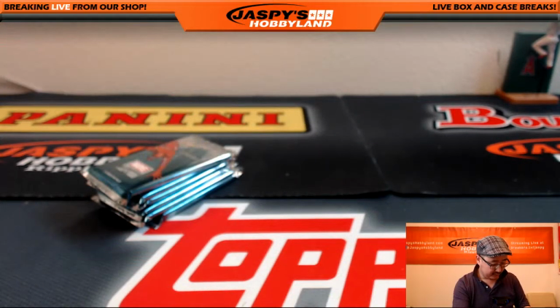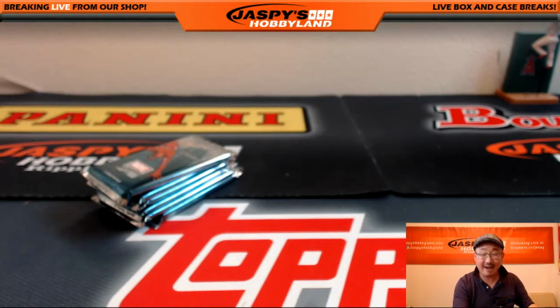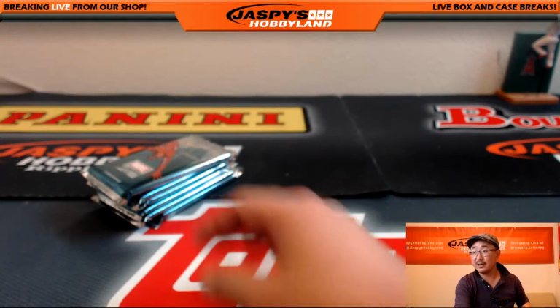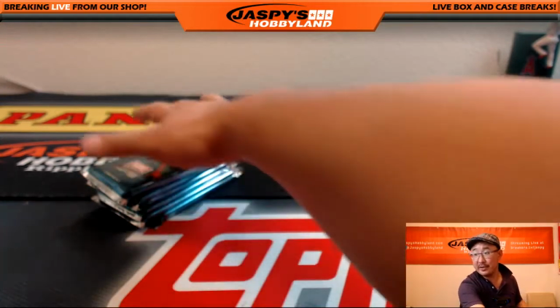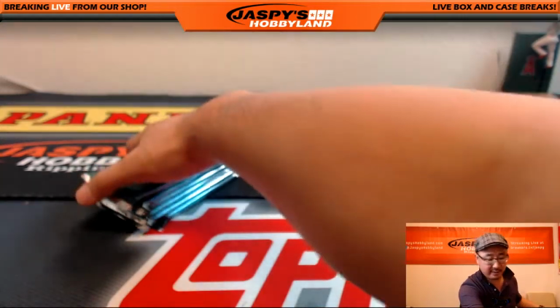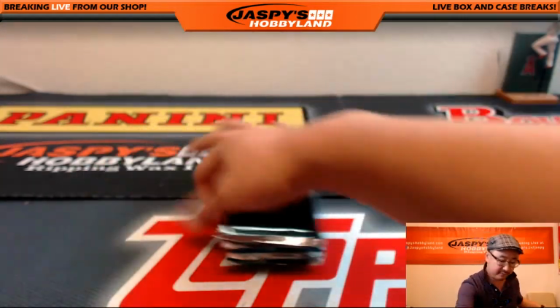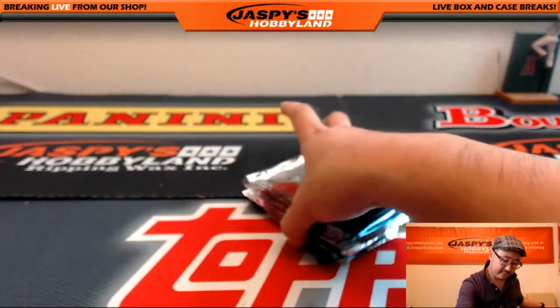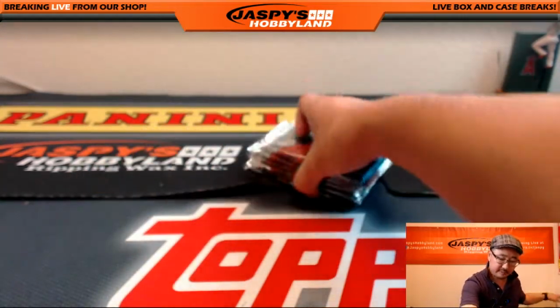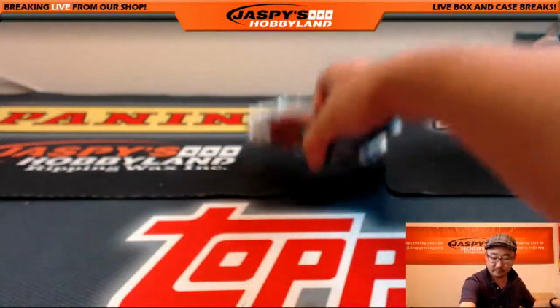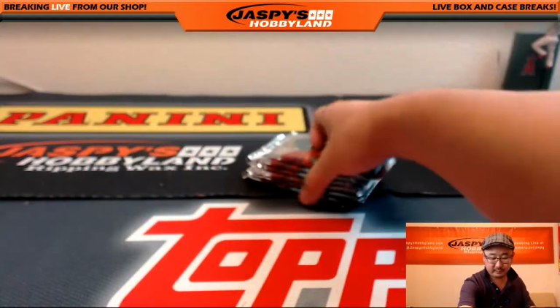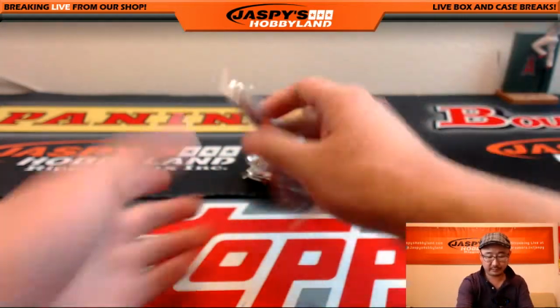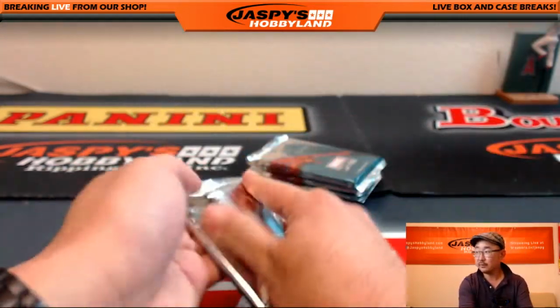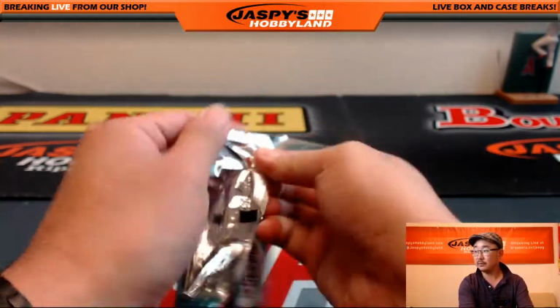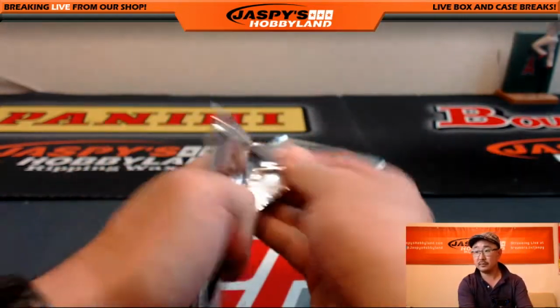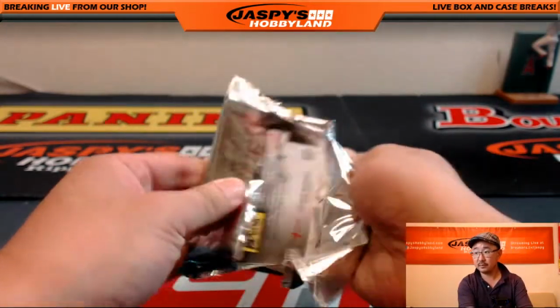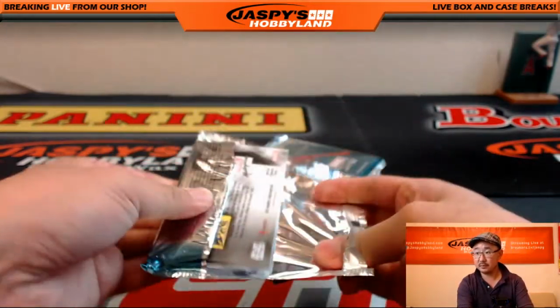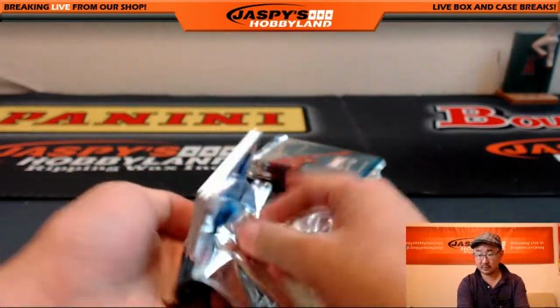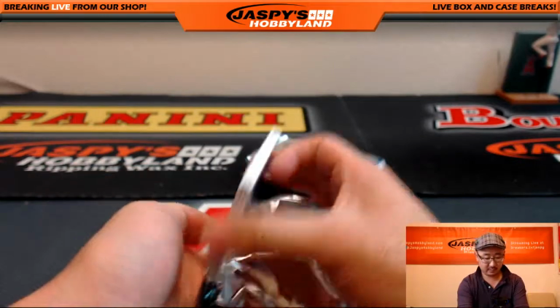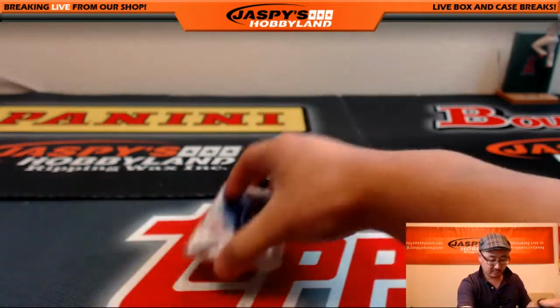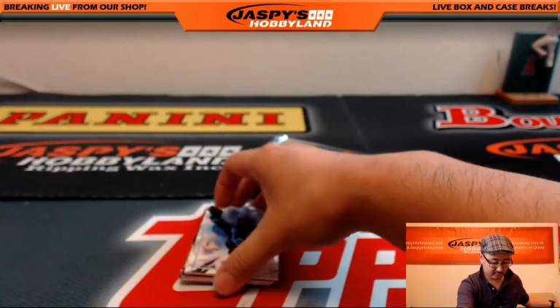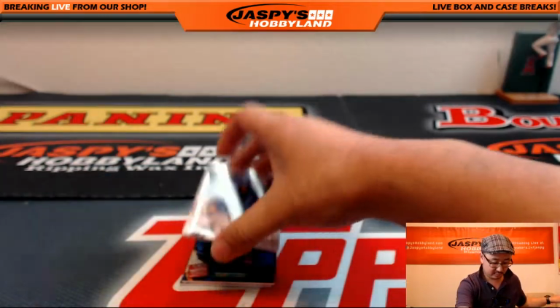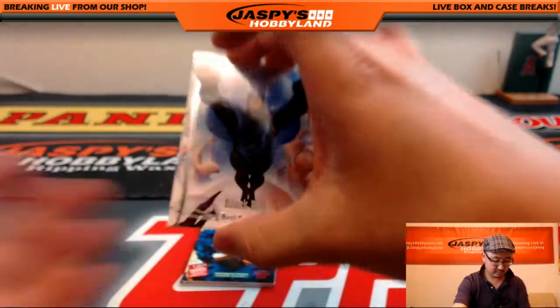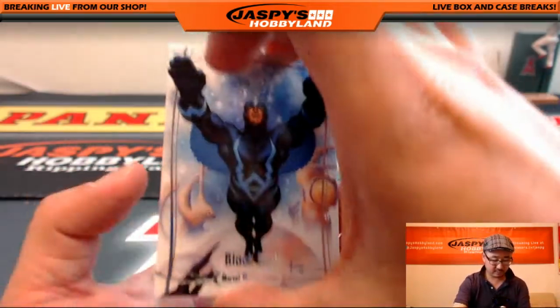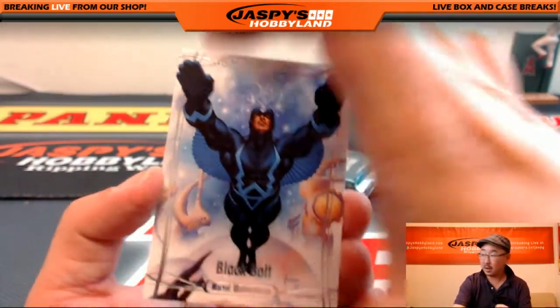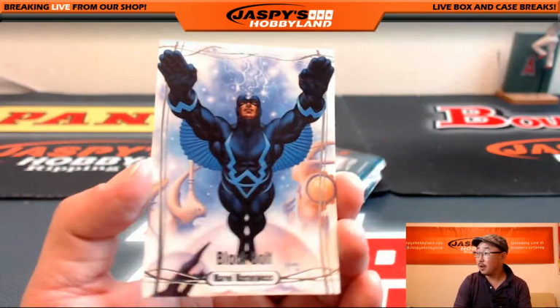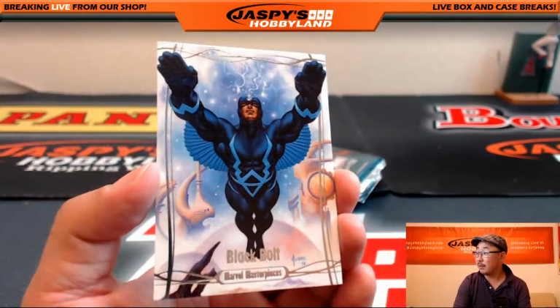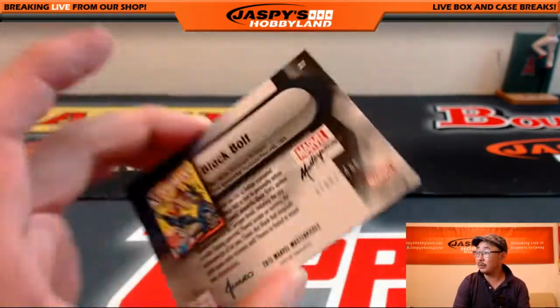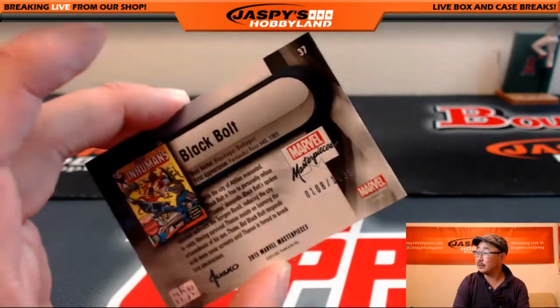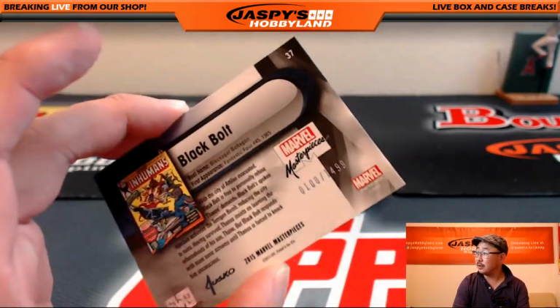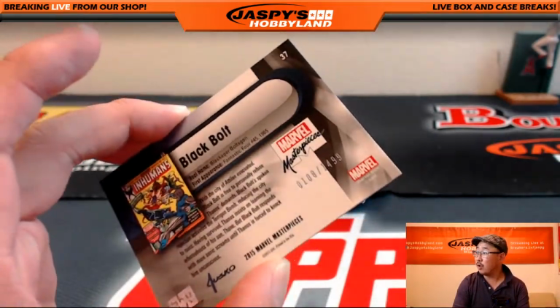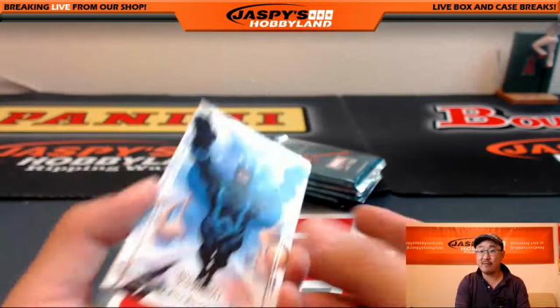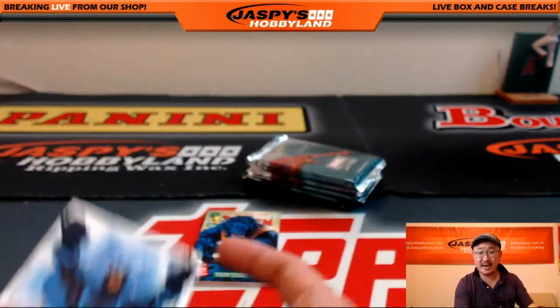So that's half the box — let's check out the other half. Black Bolt, 108 out of 1499.